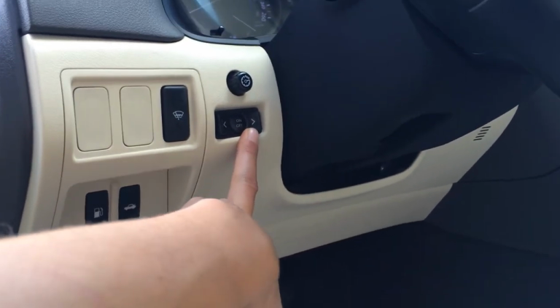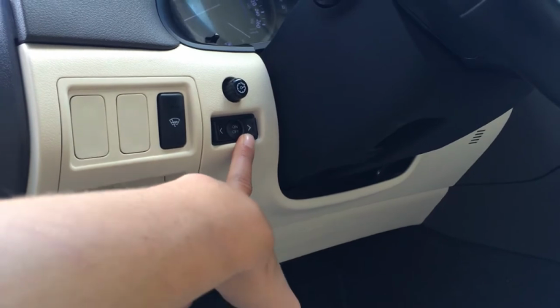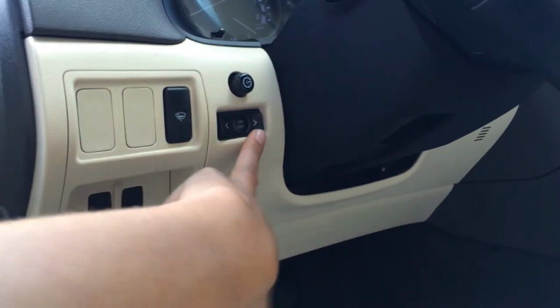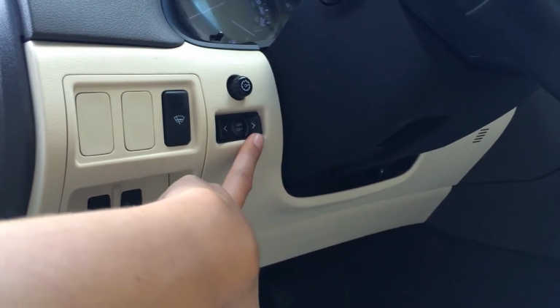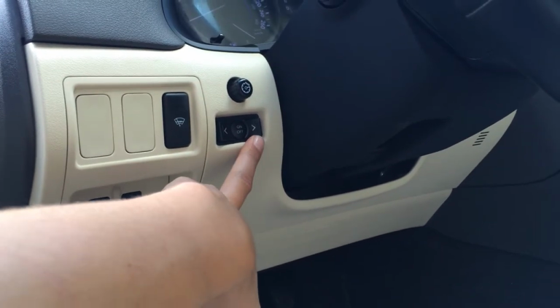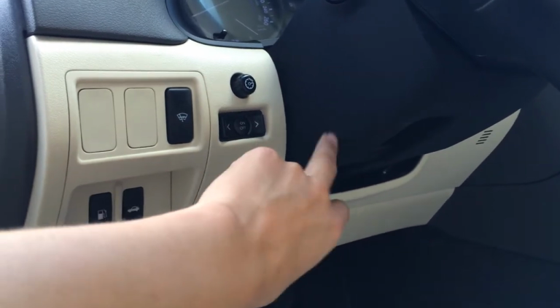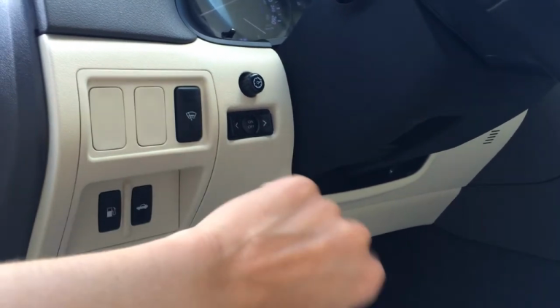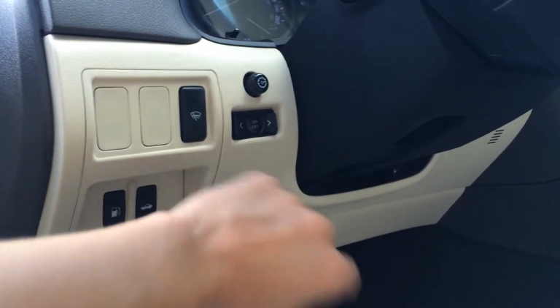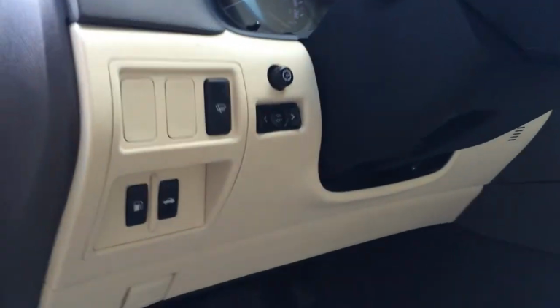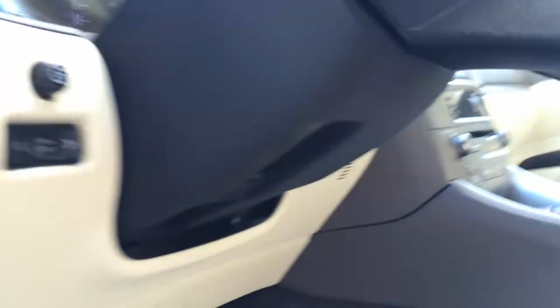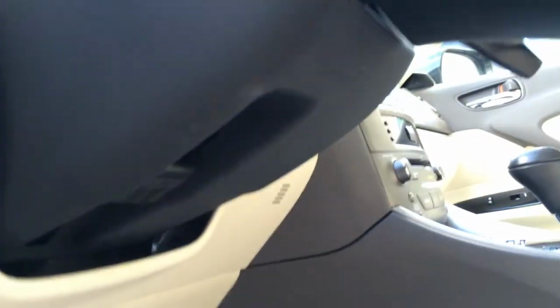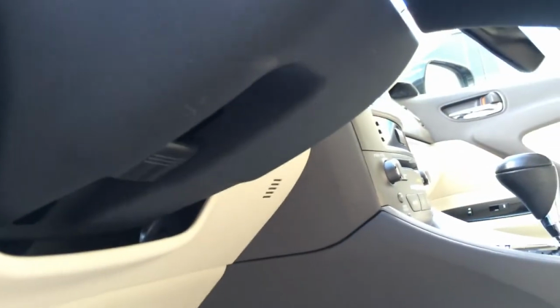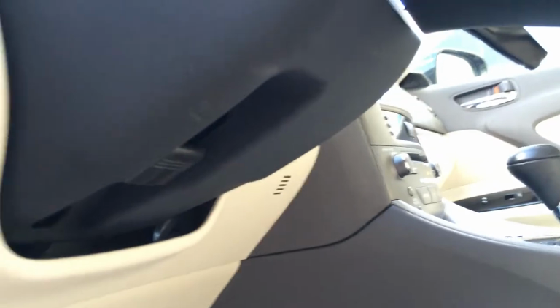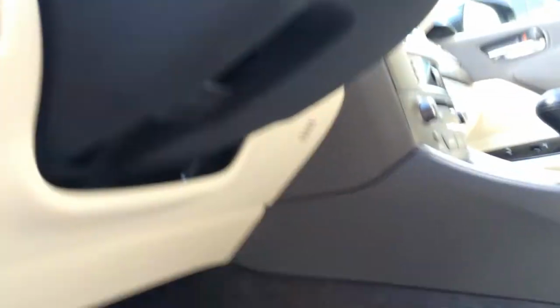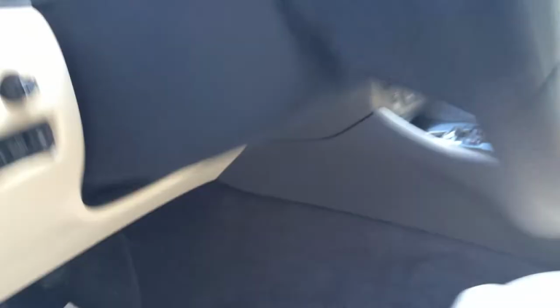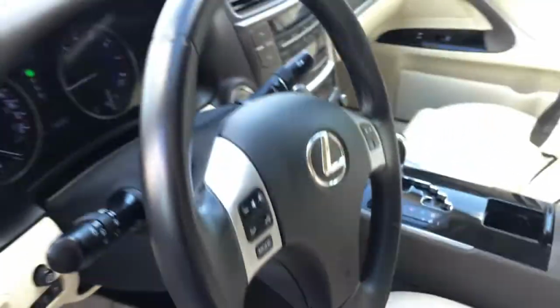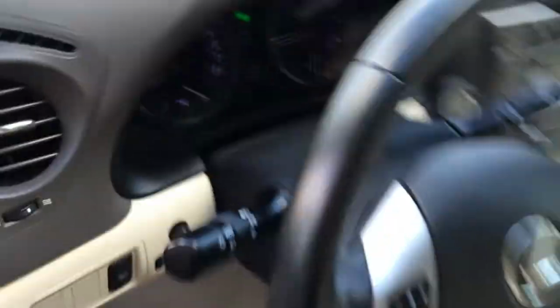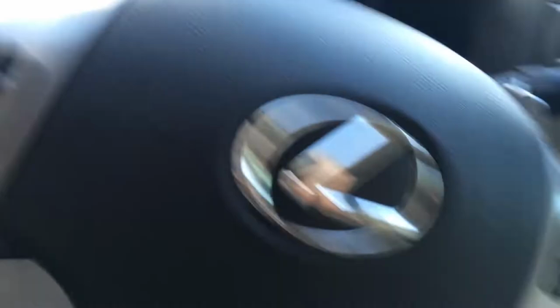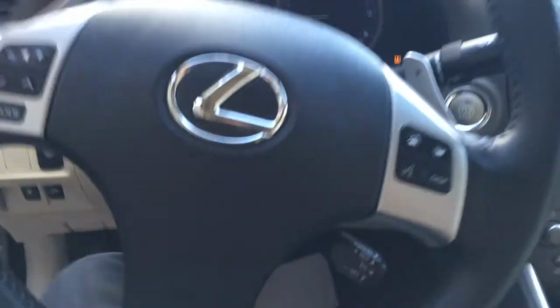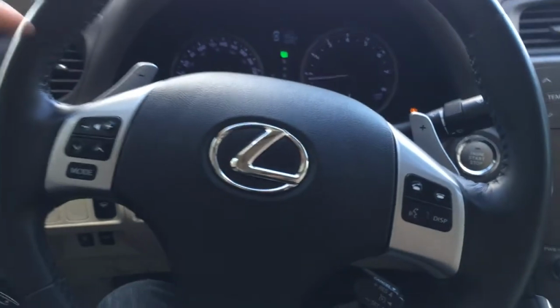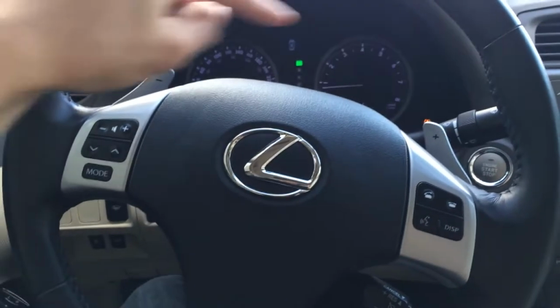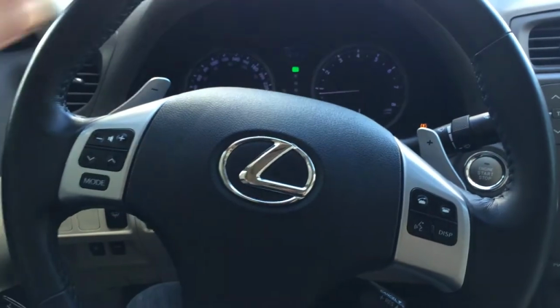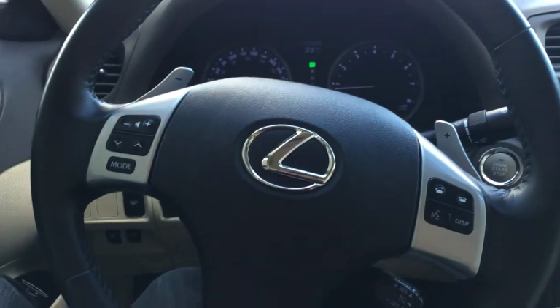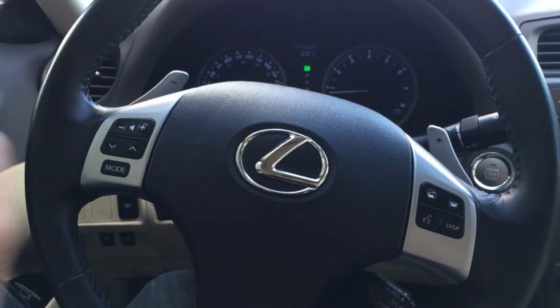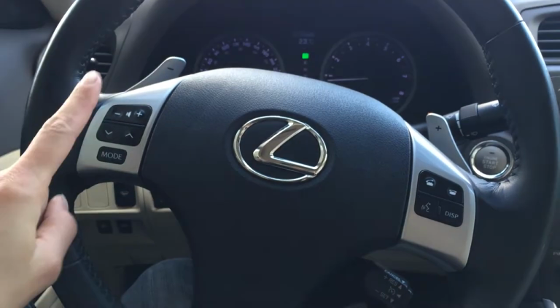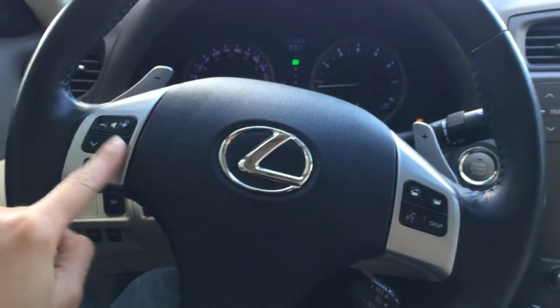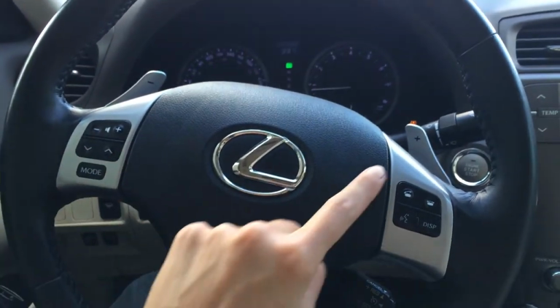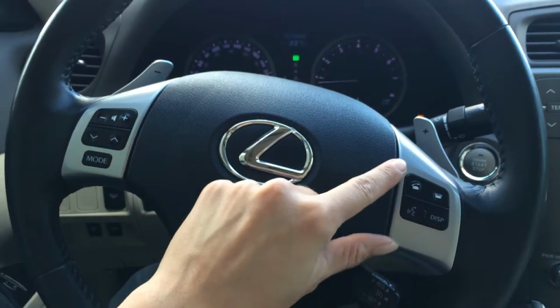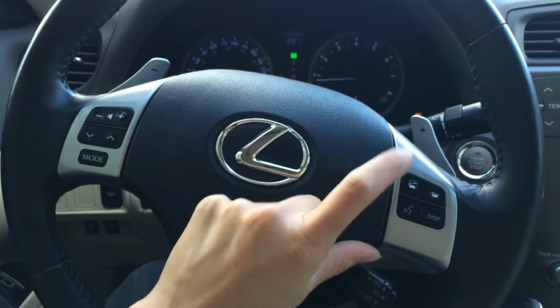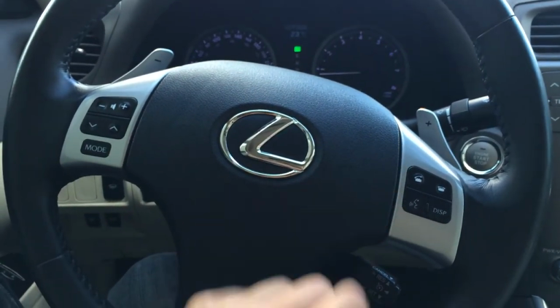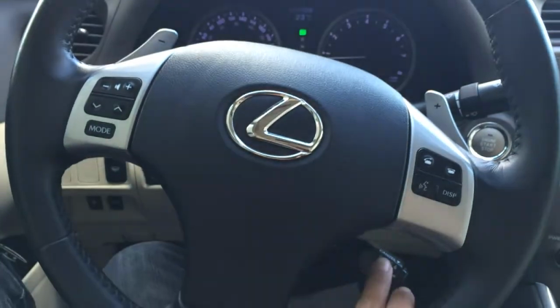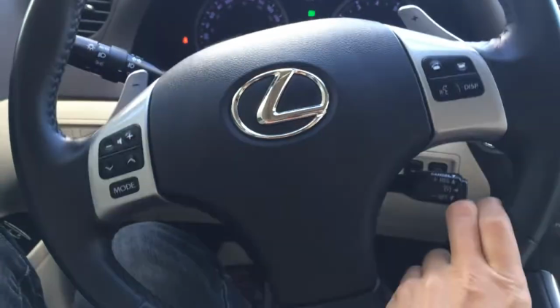You can select tire pressure monitoring and tachometer. Tilt steering wheel, fully leather wrapped. You've got your paddle shifters up top and then you have your audio controls on the steering wheel. Hands-free communication, Bluetooth and cruise control.